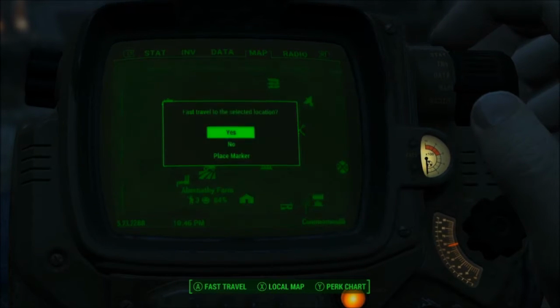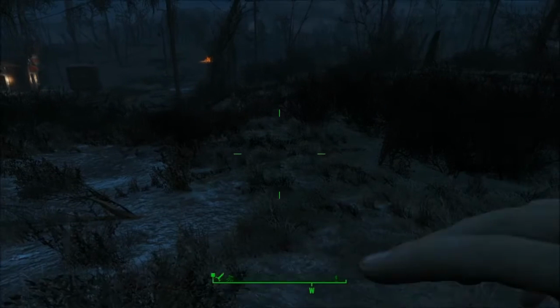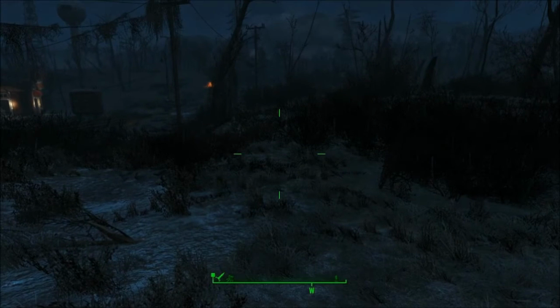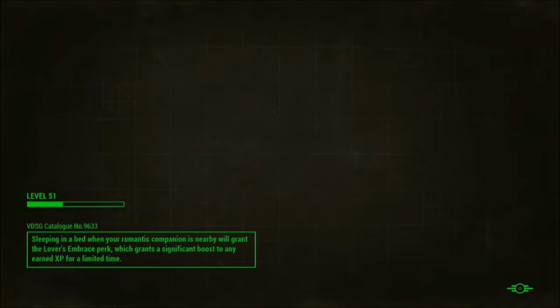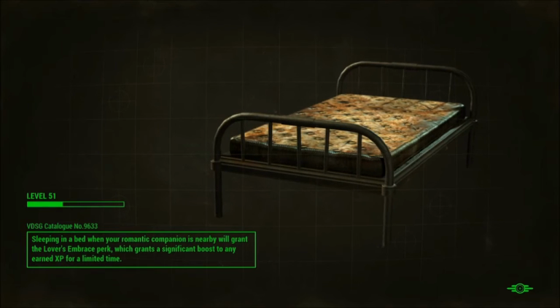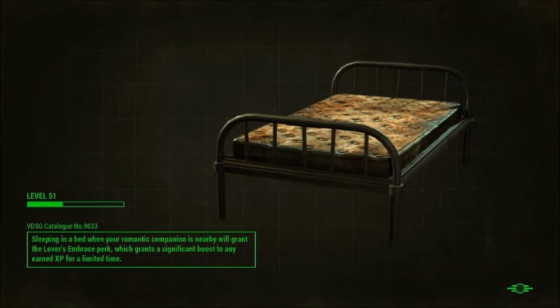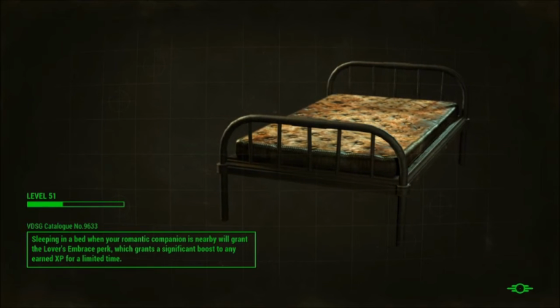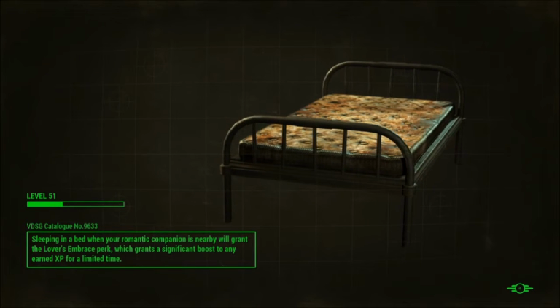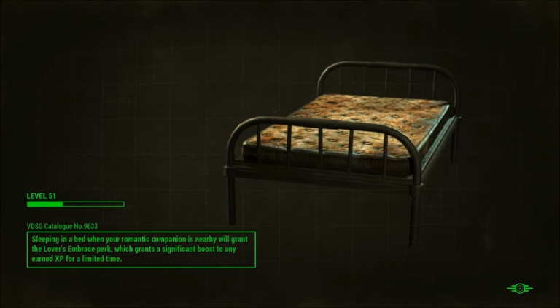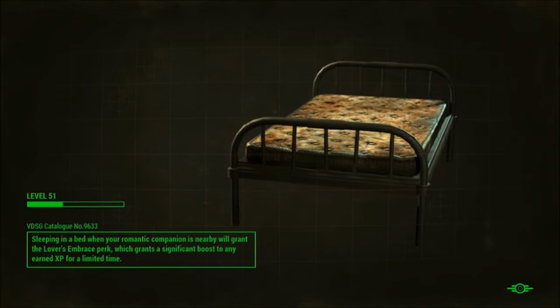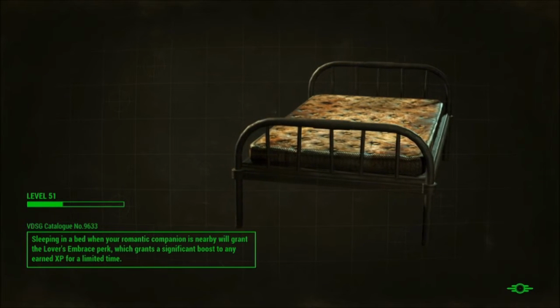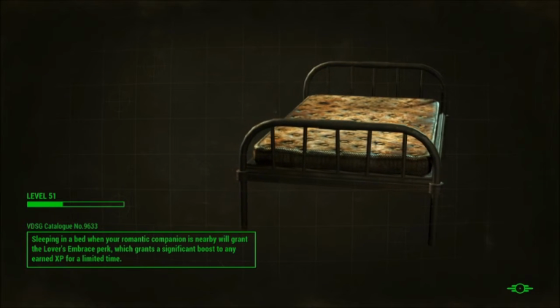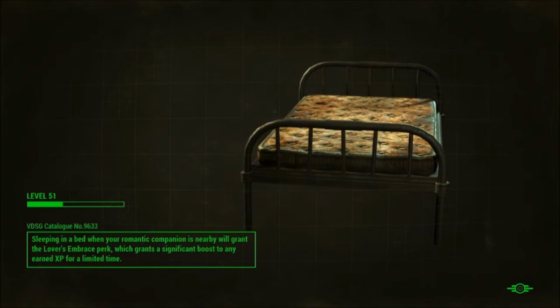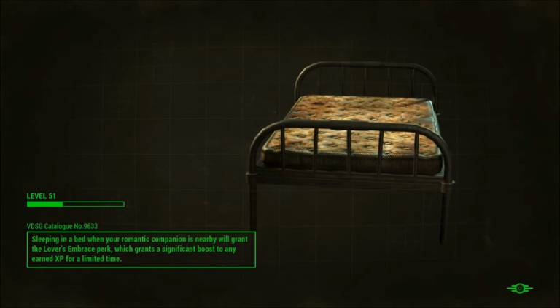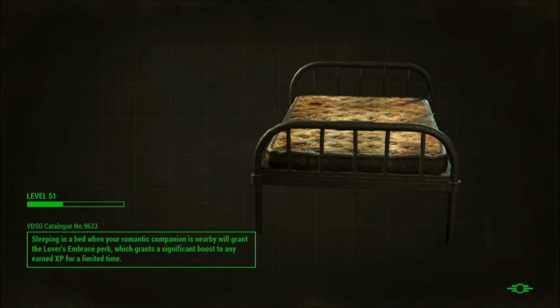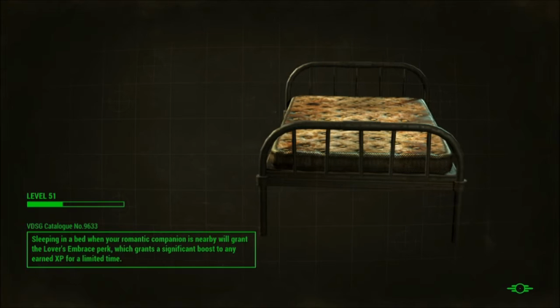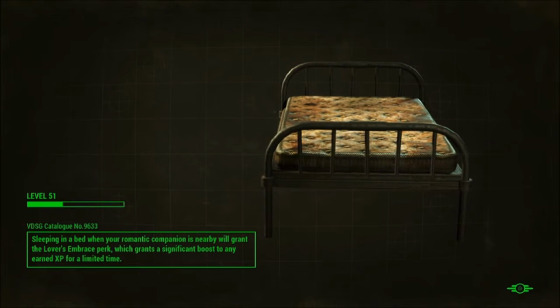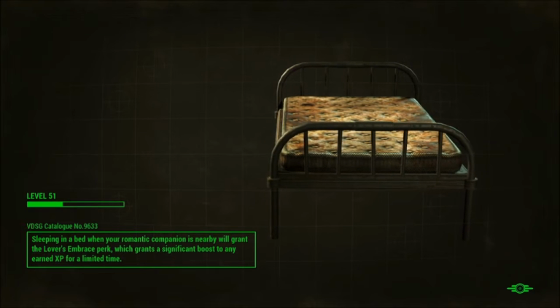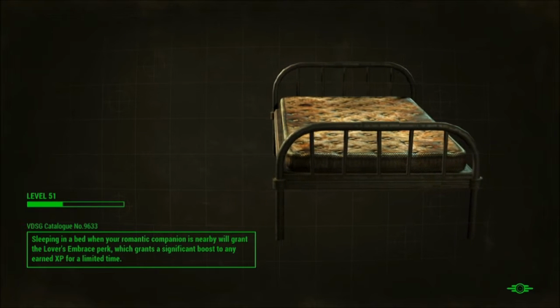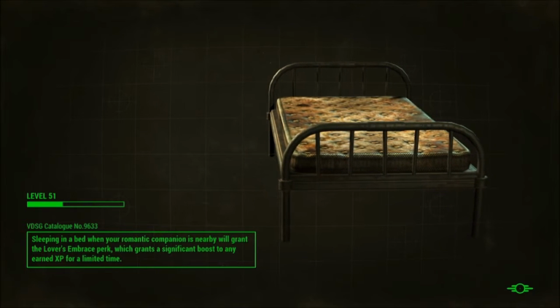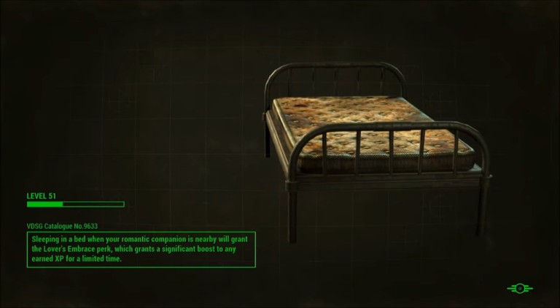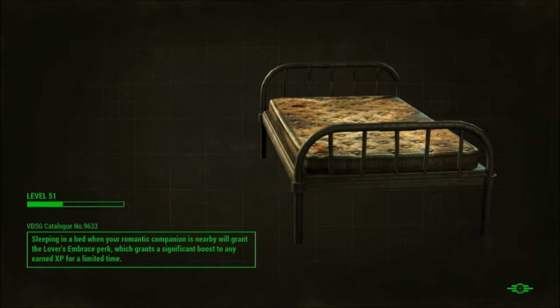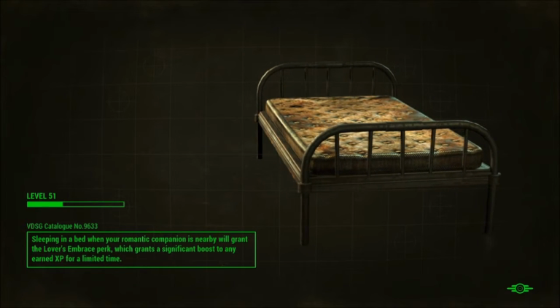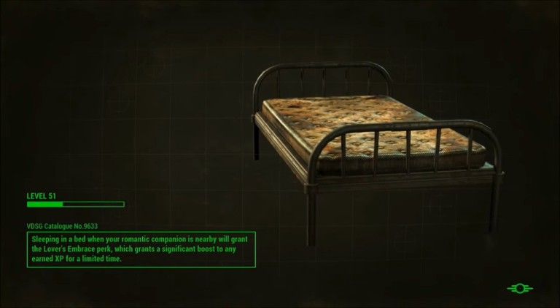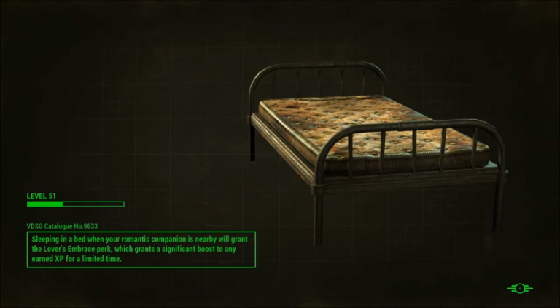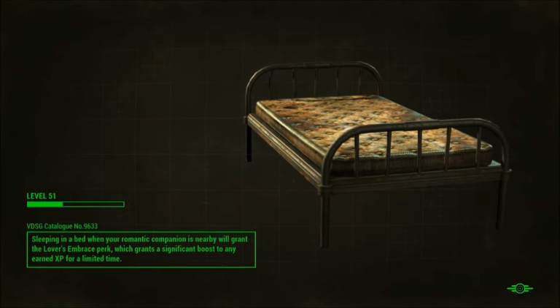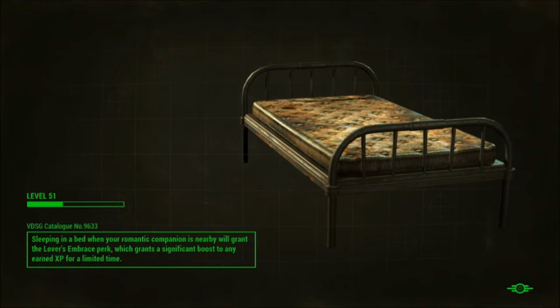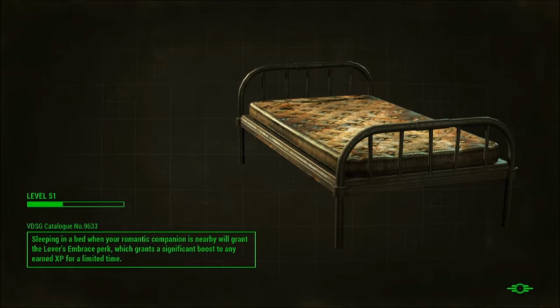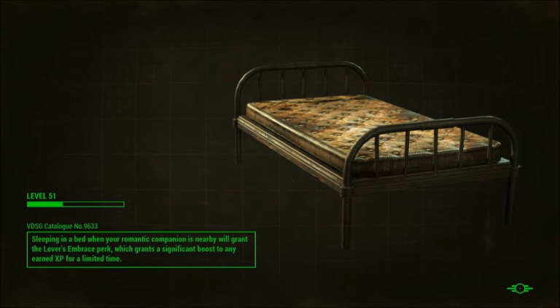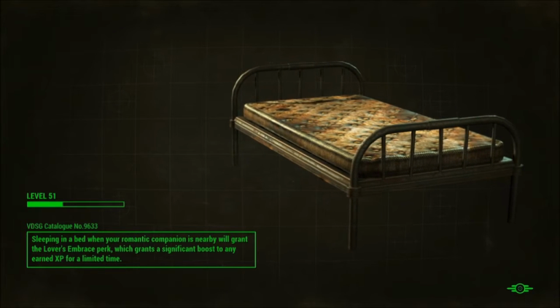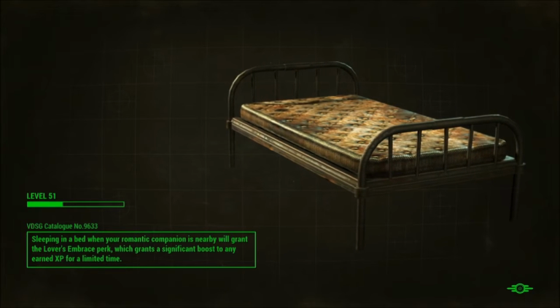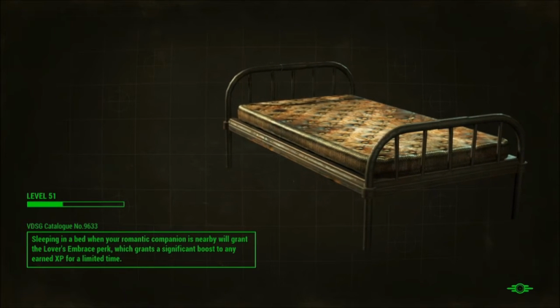Here's one place where the problem is happening — Abernathy Farm — so I'm going to go there to fix it. It didn't look very severe, and the happiness probably wouldn't have gone down very much if I had left it, because the numbers were actually high enough to keep the settlement happy. Usually they'll be much lower than that.